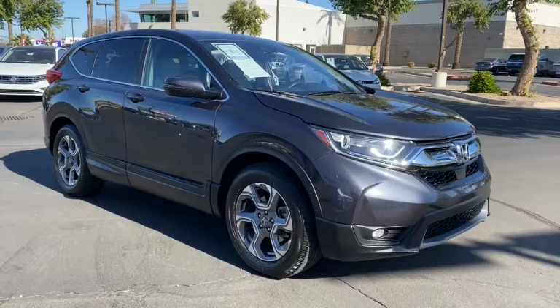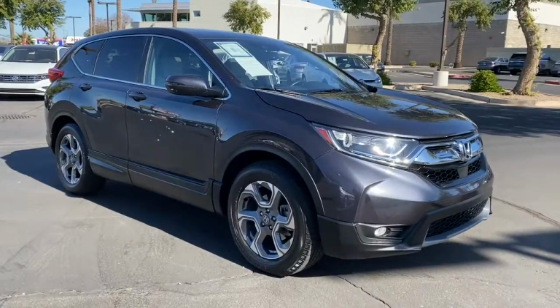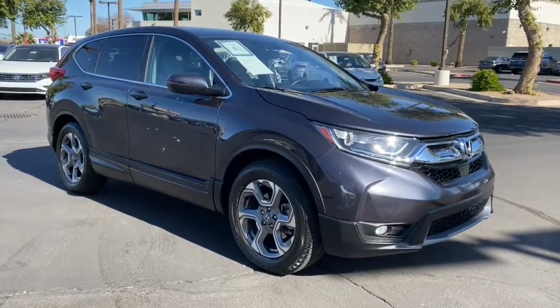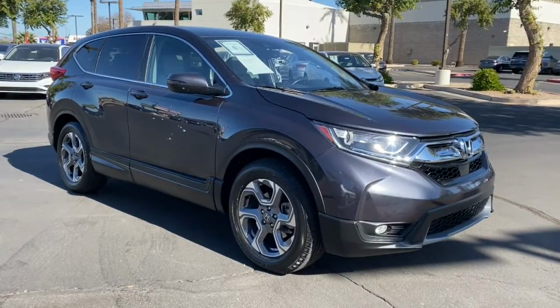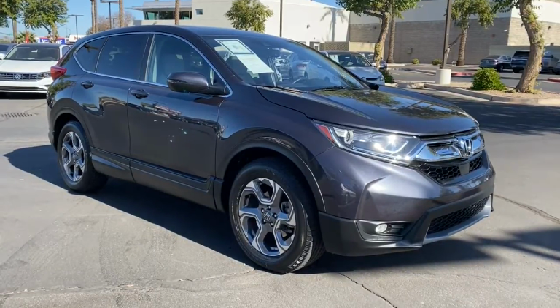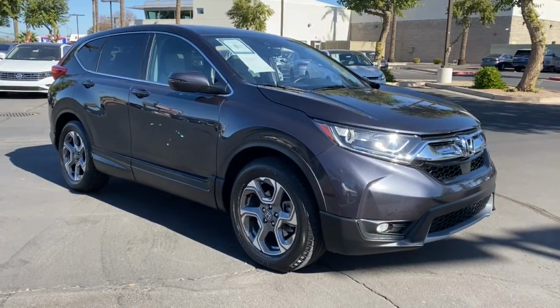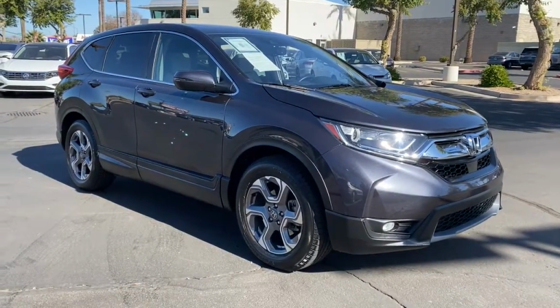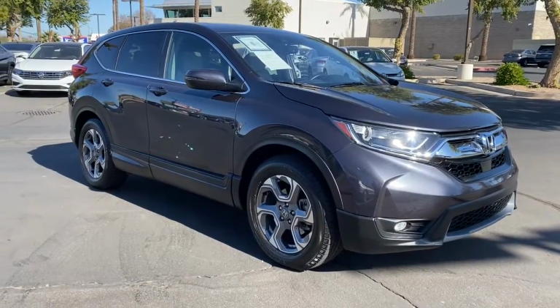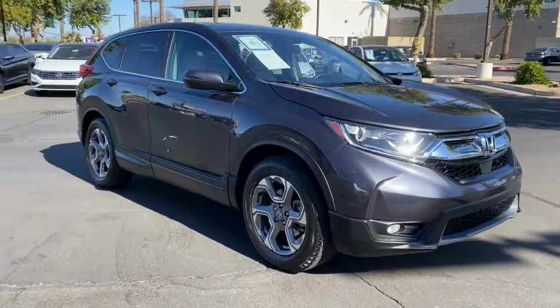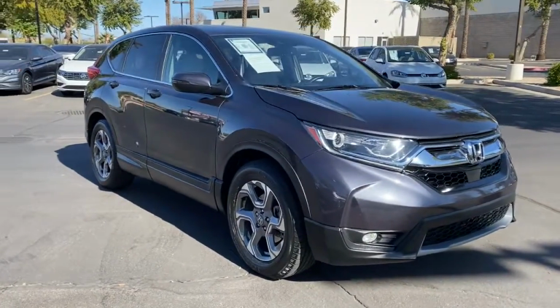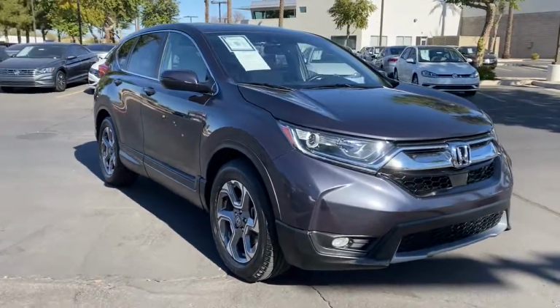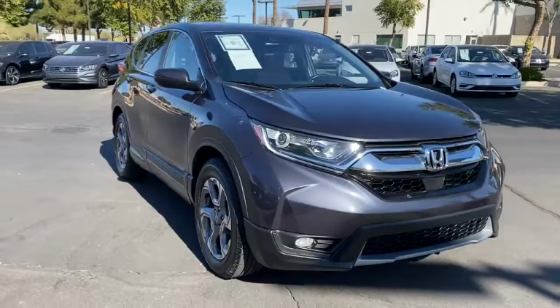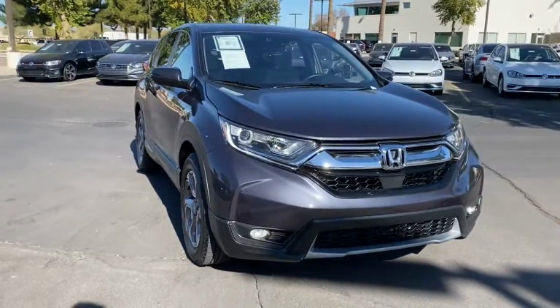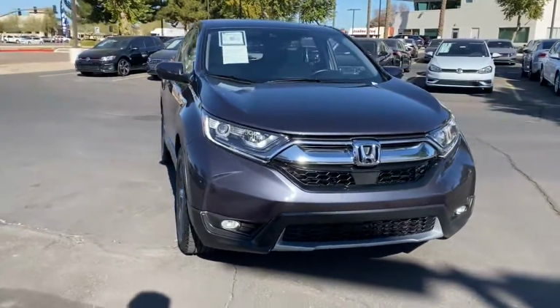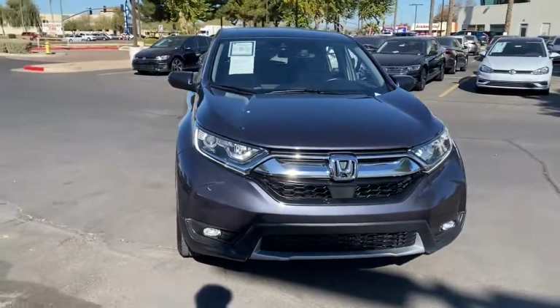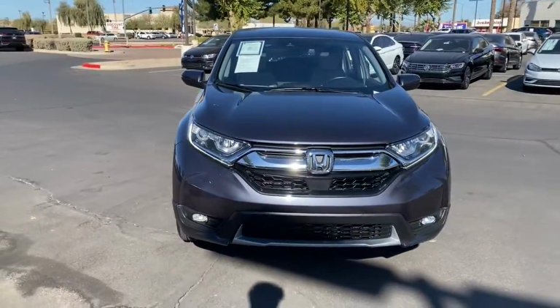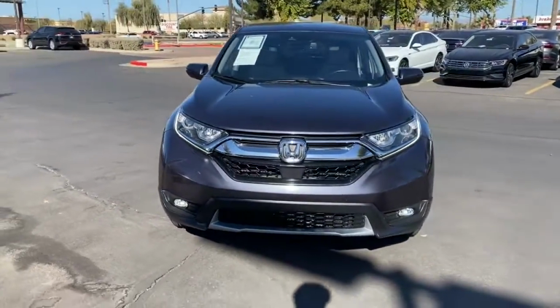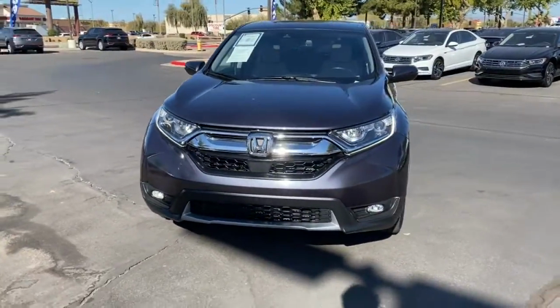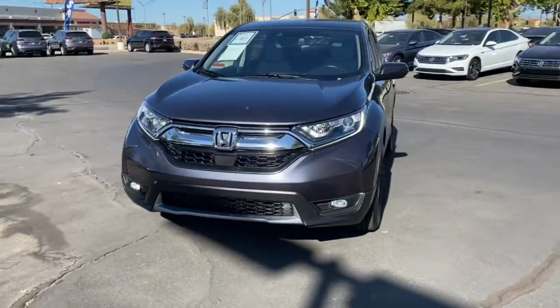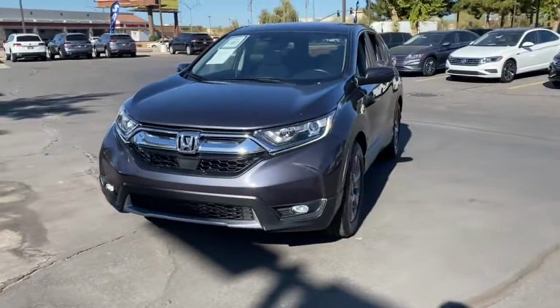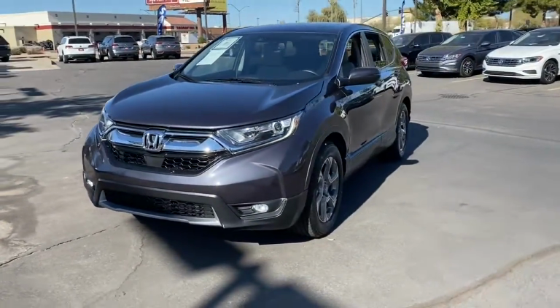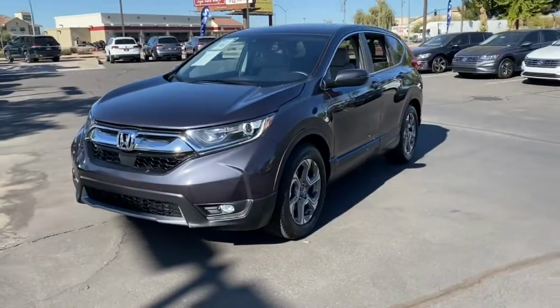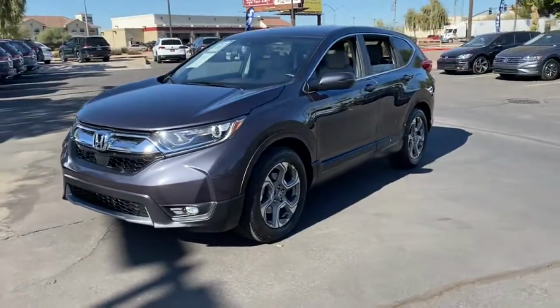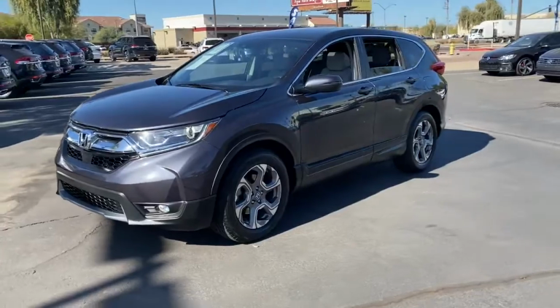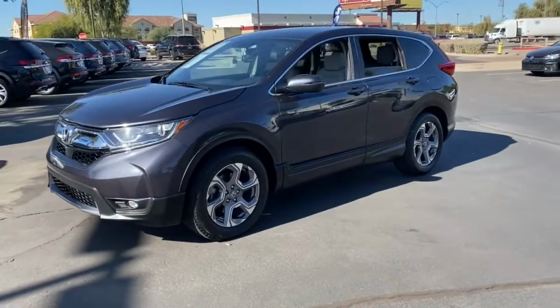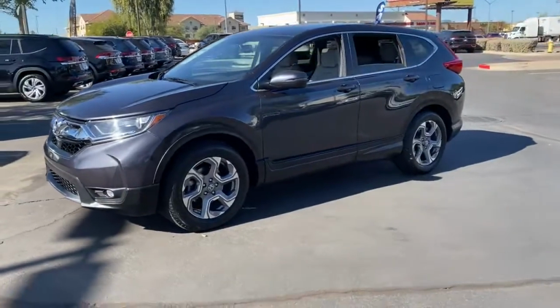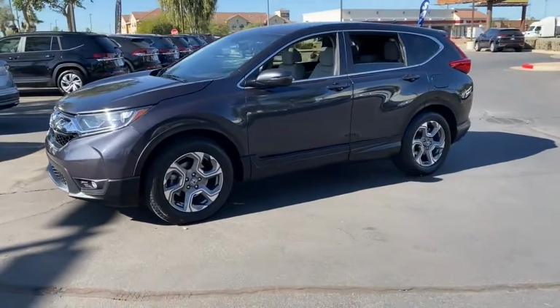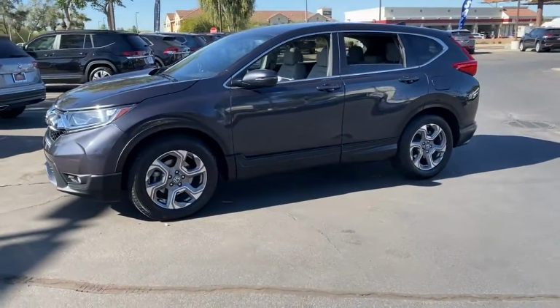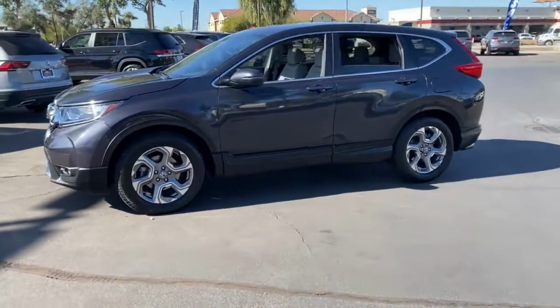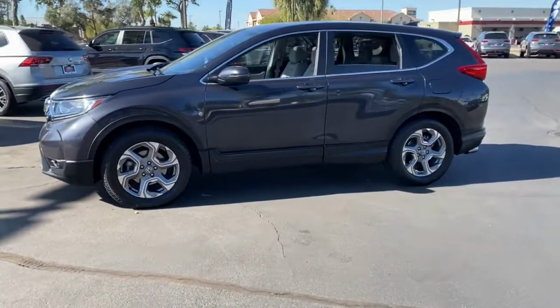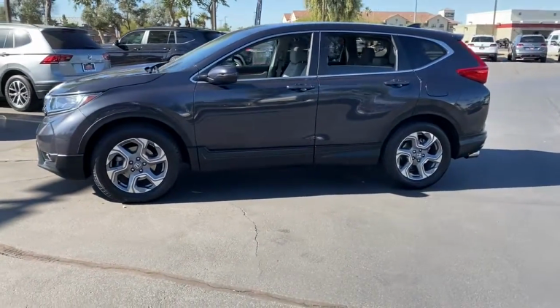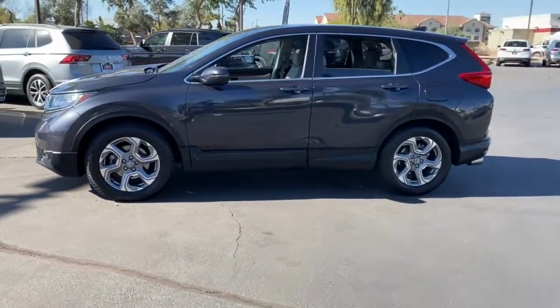Get into a car with value. 2017 Honda CR-V. This vehicle is an outstanding buy with fewer than 60,000 miles on the odometer. Take a closer look at this stylish and up-for-anything CR-V.